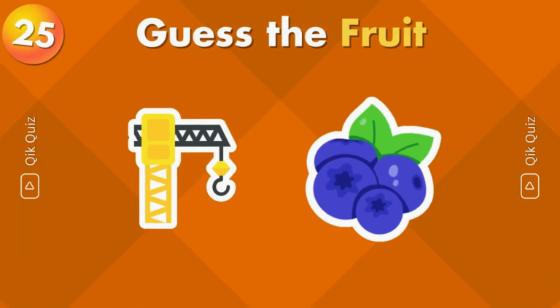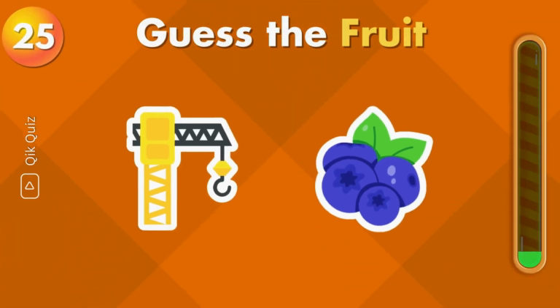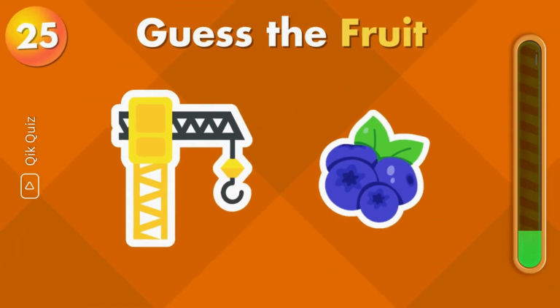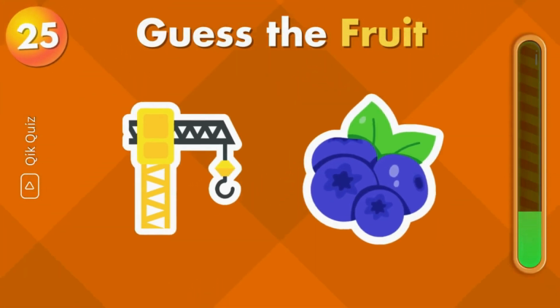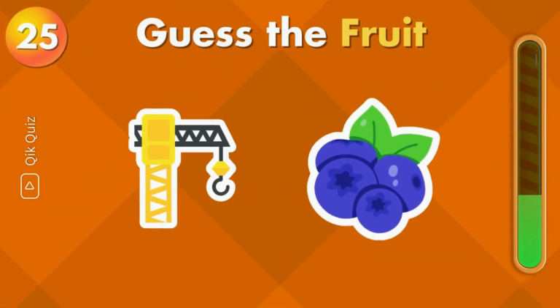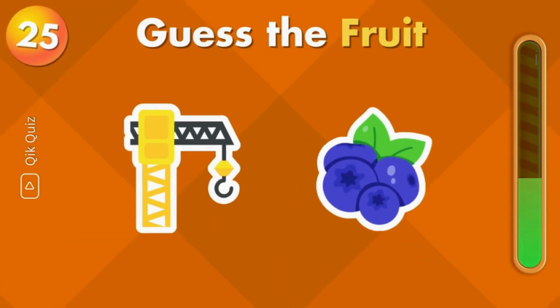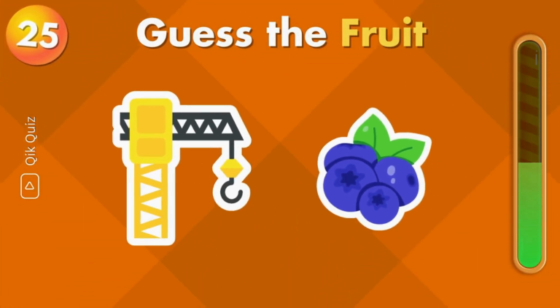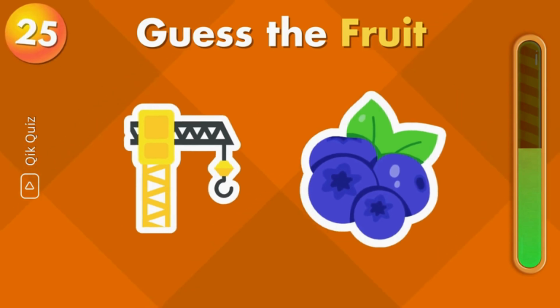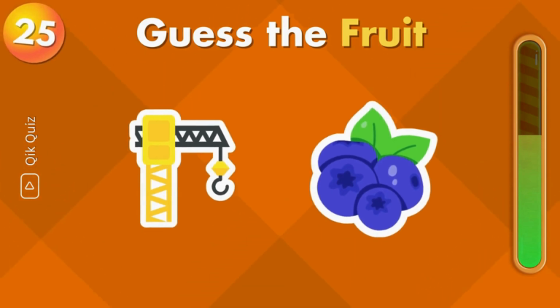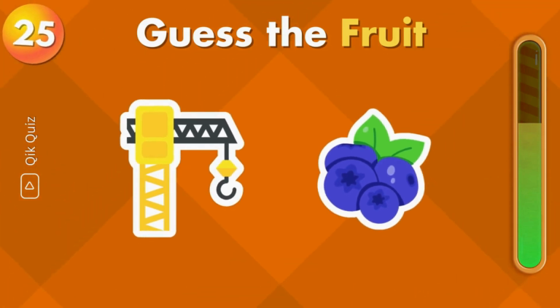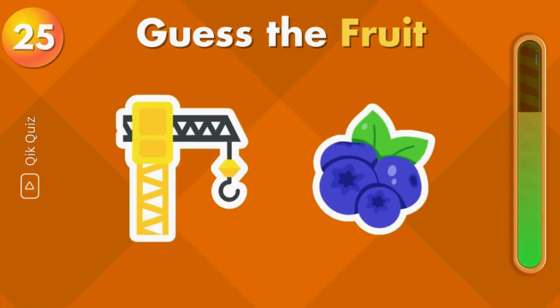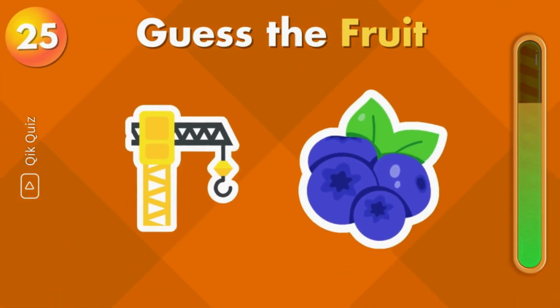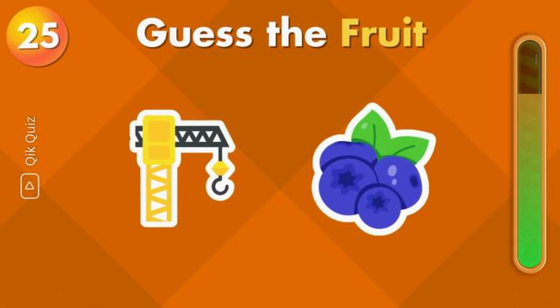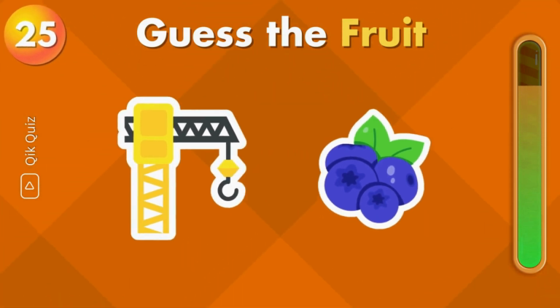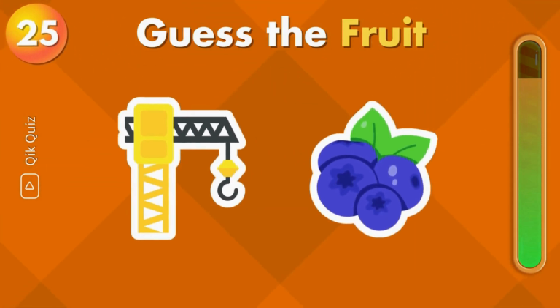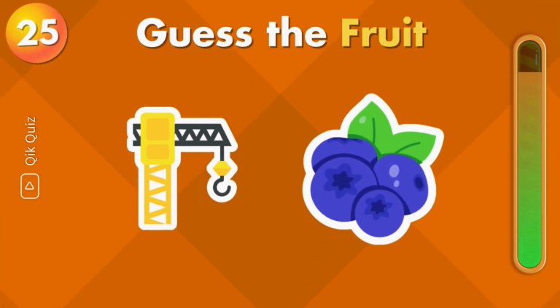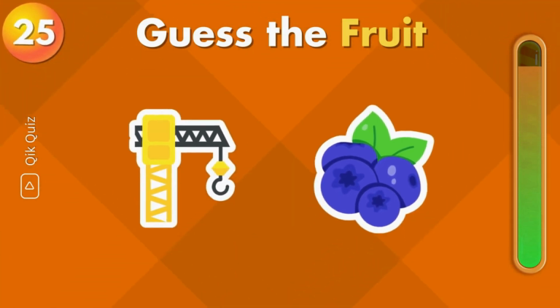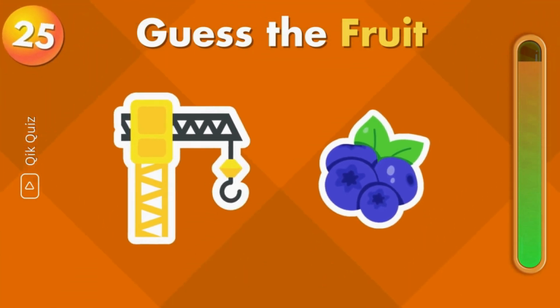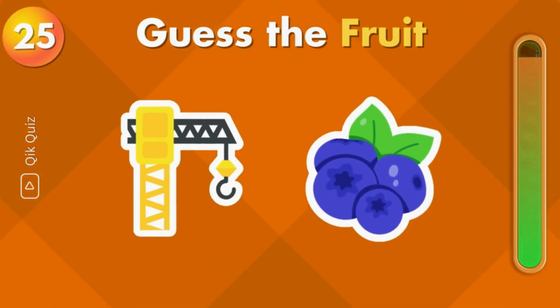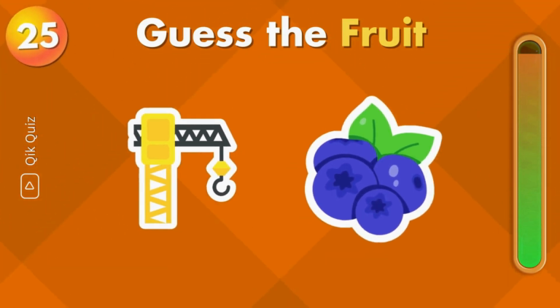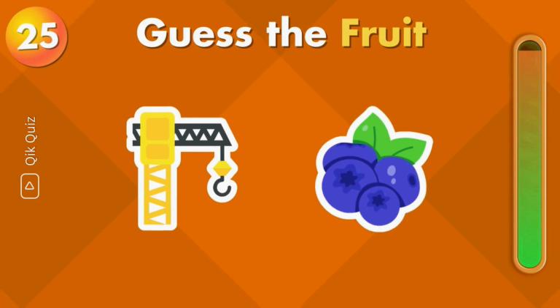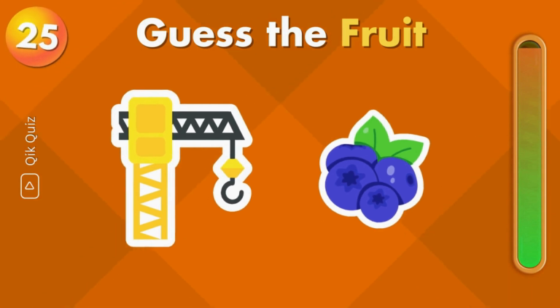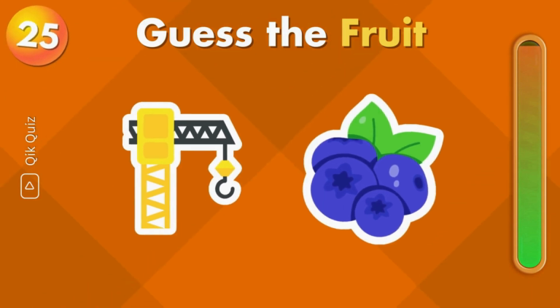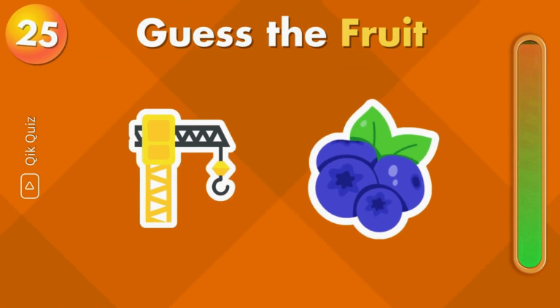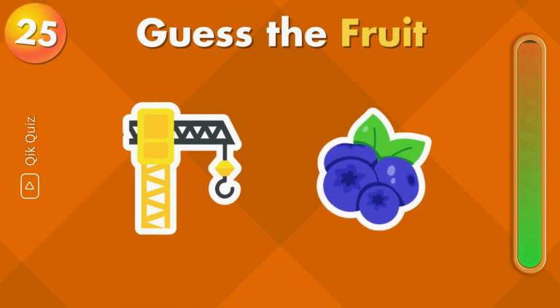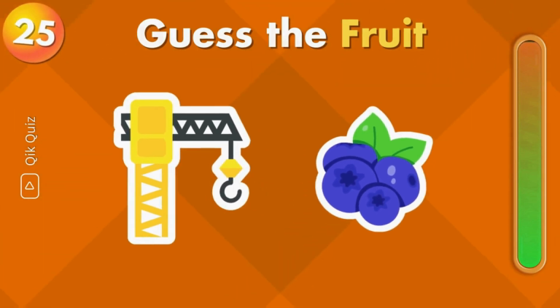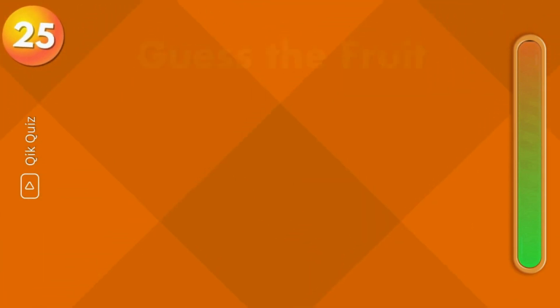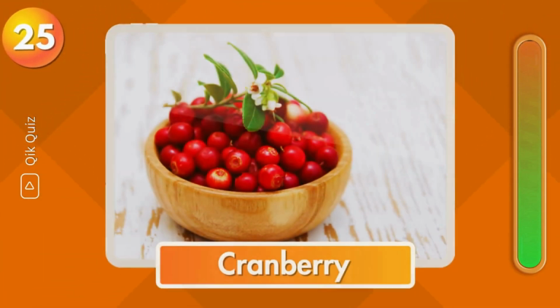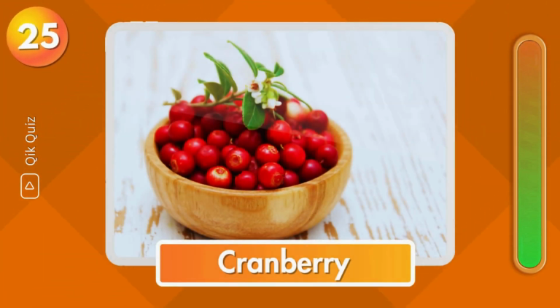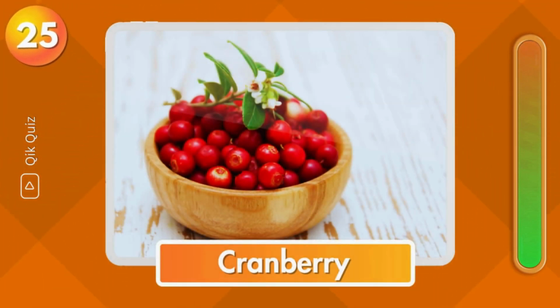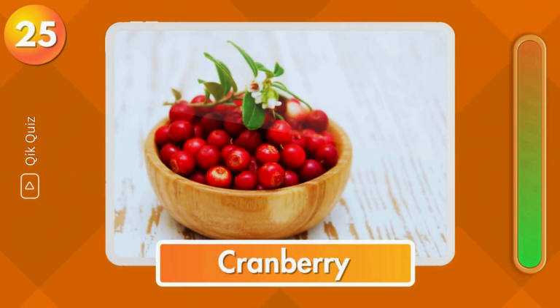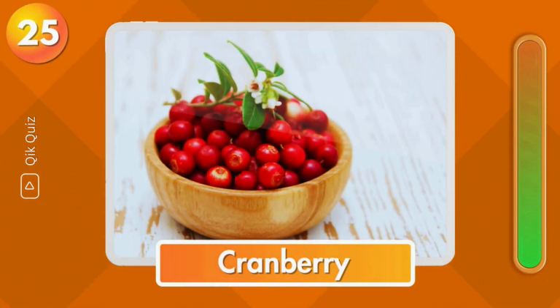It's one of my favorite fruits. It's cranberry.